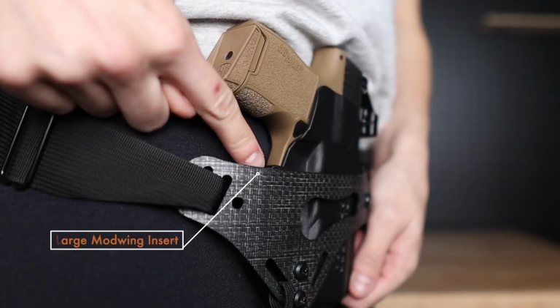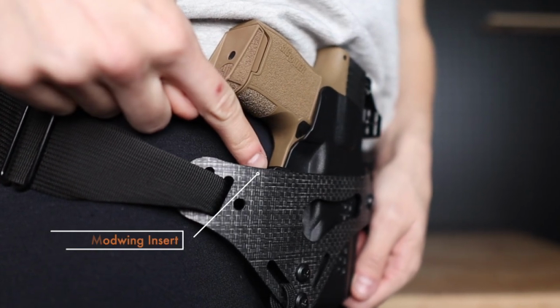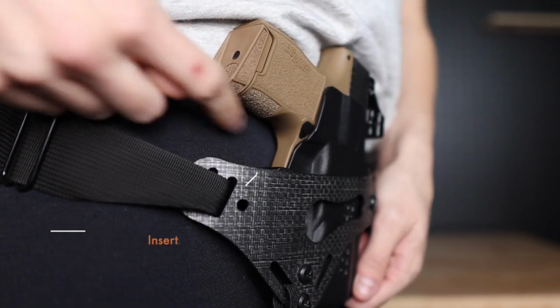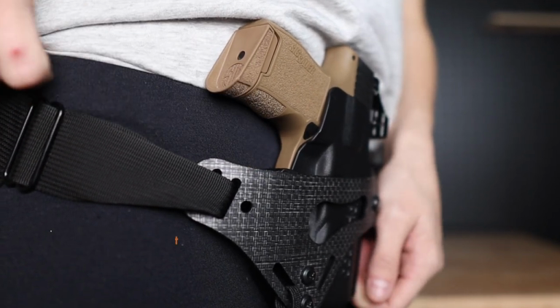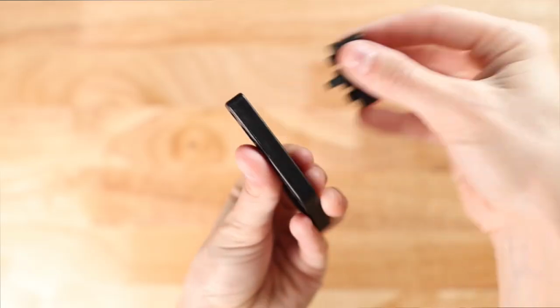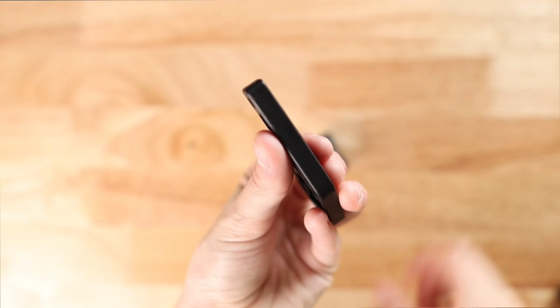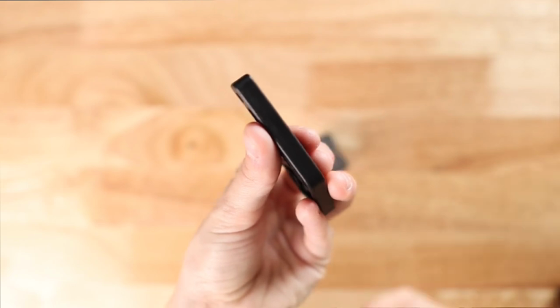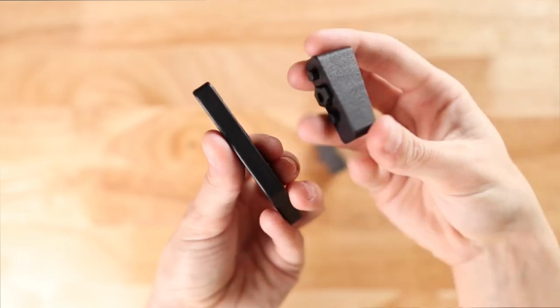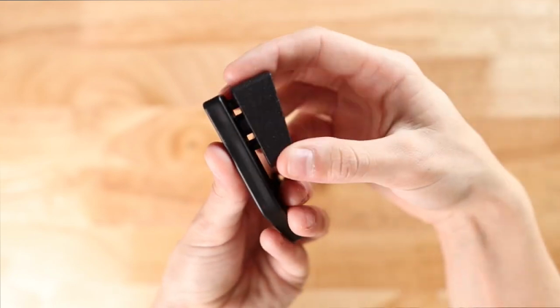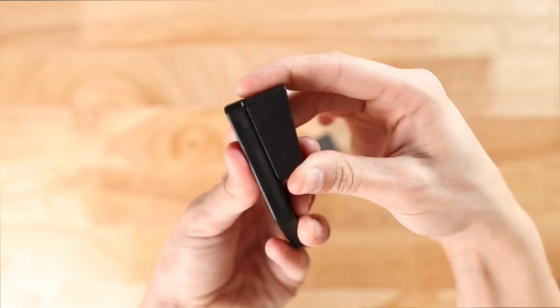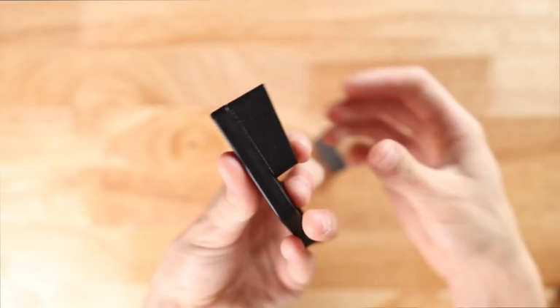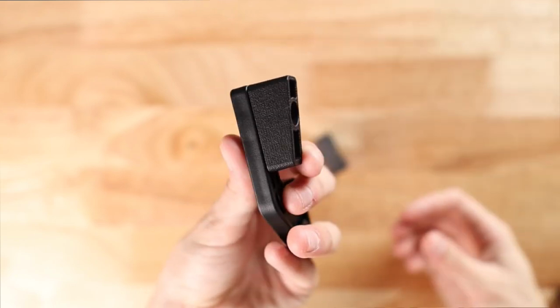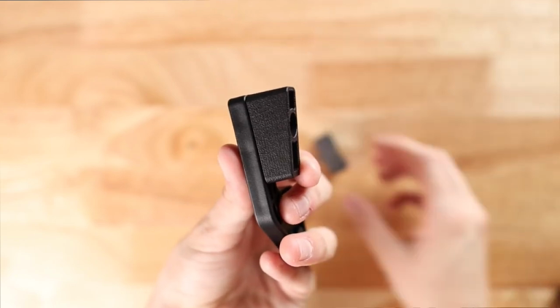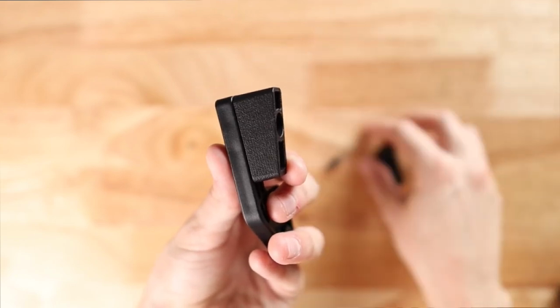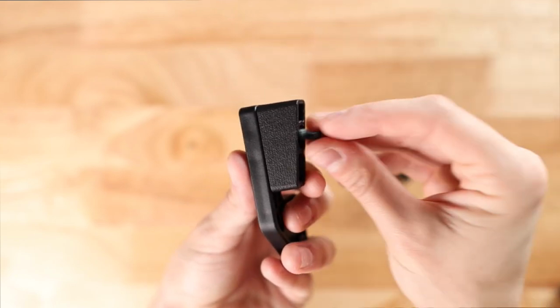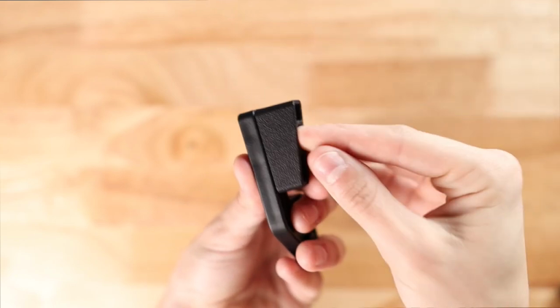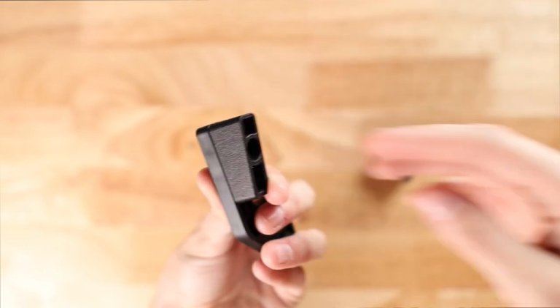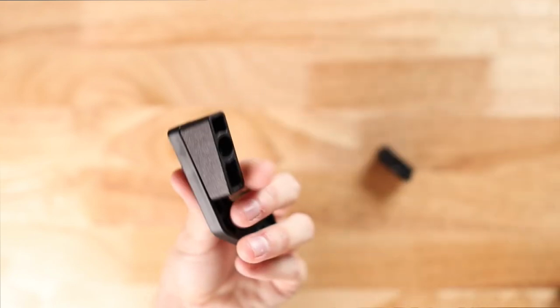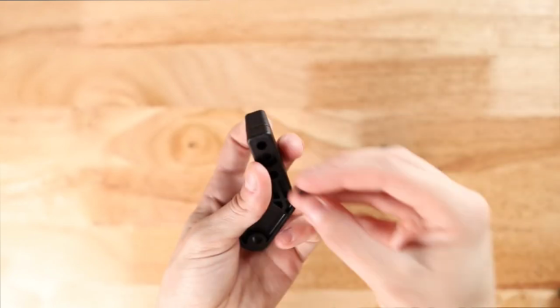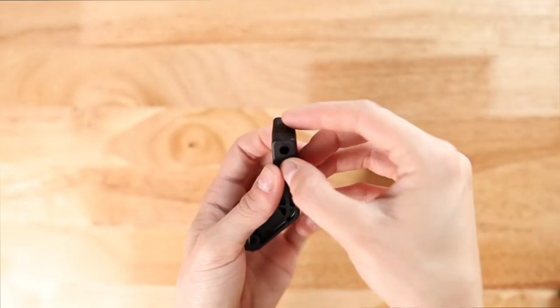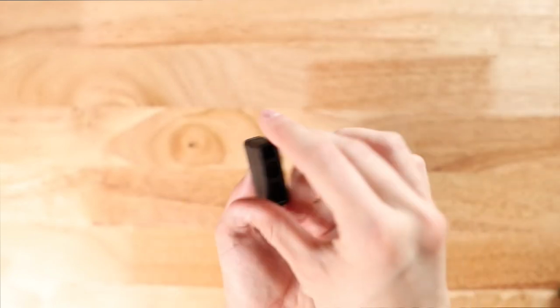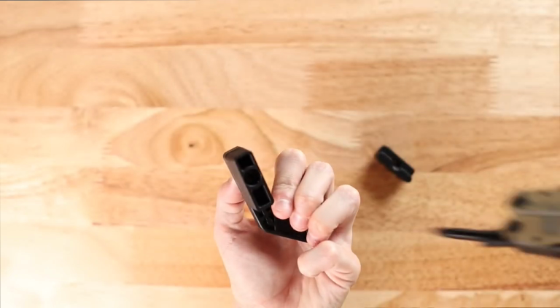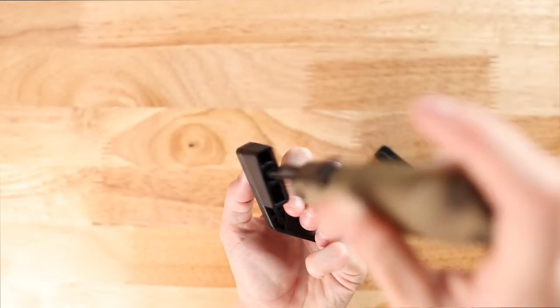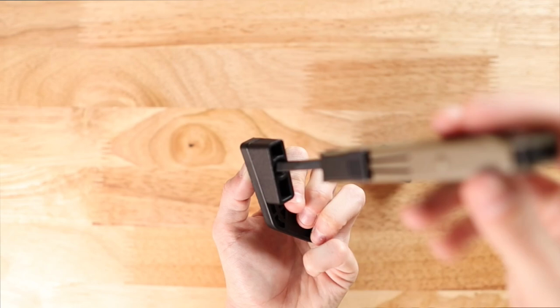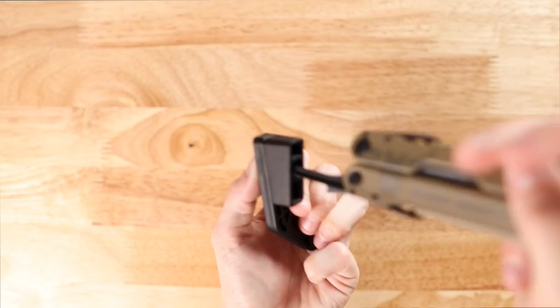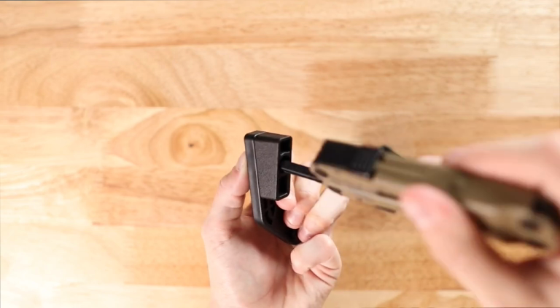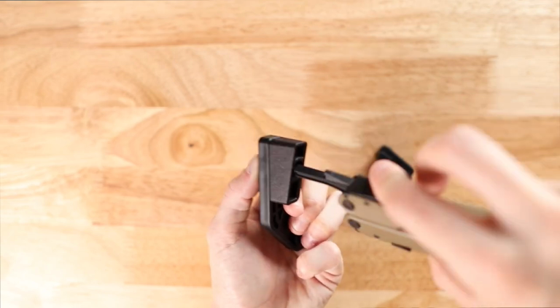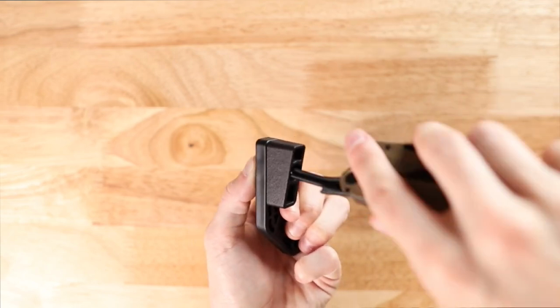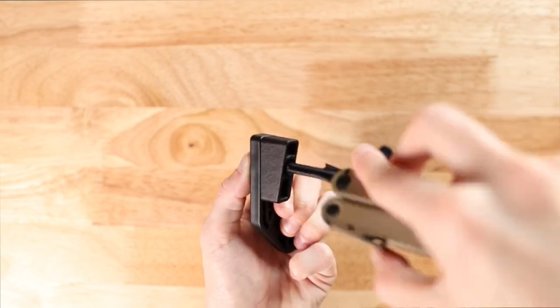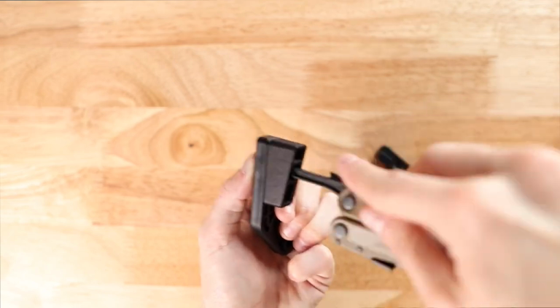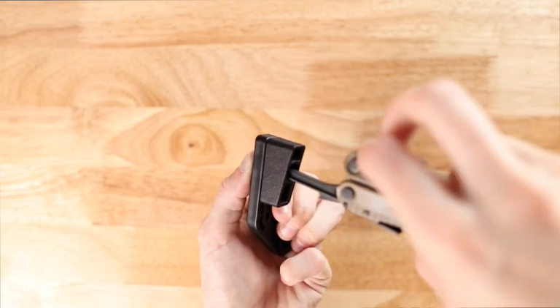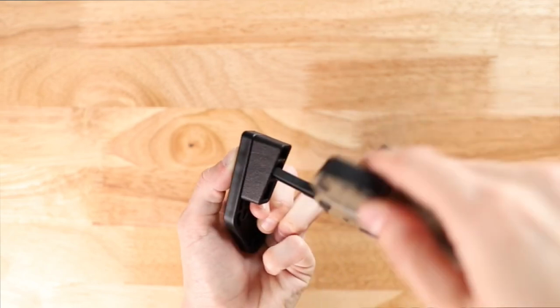To switch out the insert sizes, simply unscrew the attachment, supporting the nut from behind, replace the attachment for your preferred size, and screw it back in.